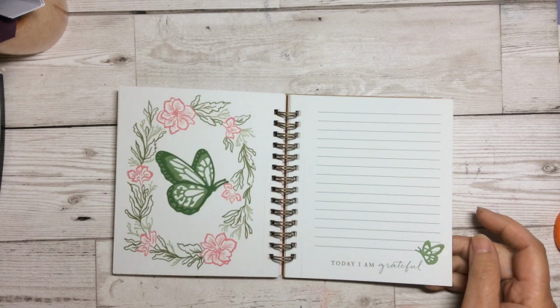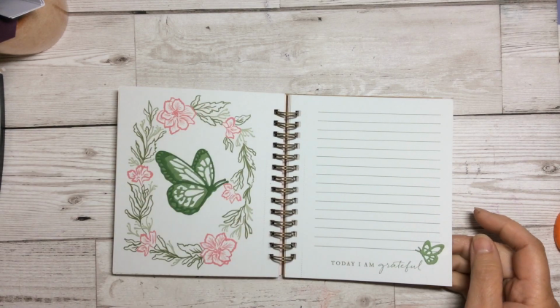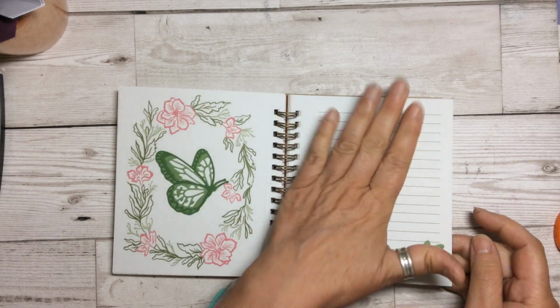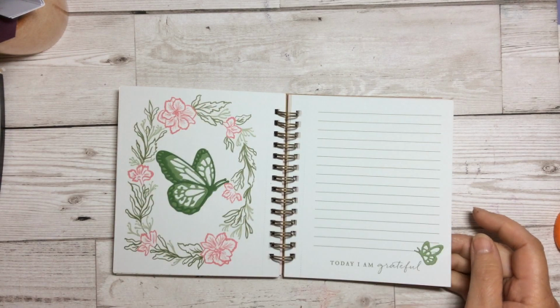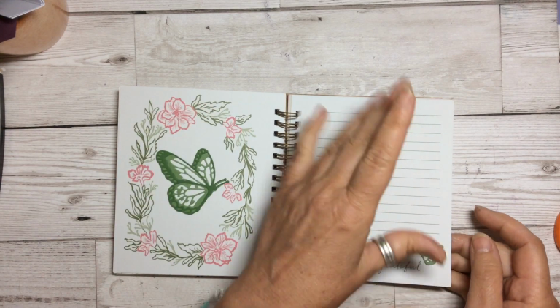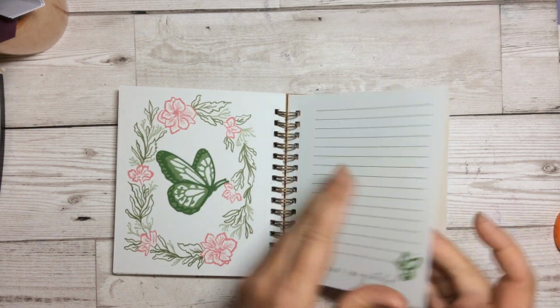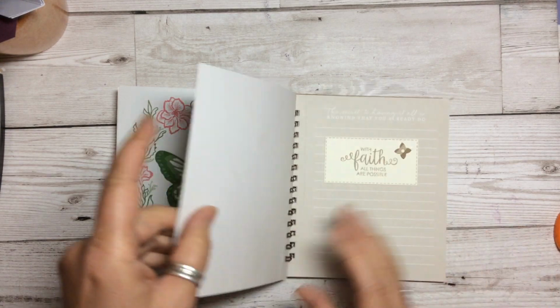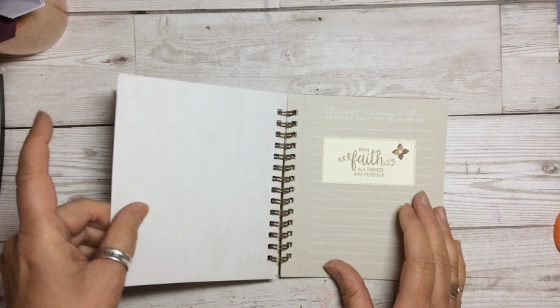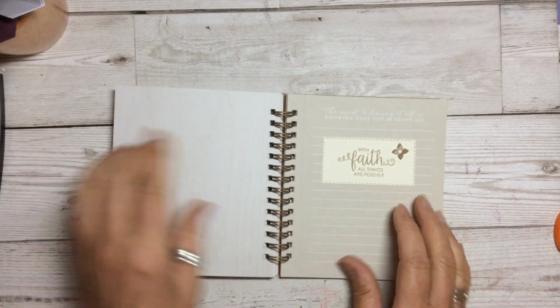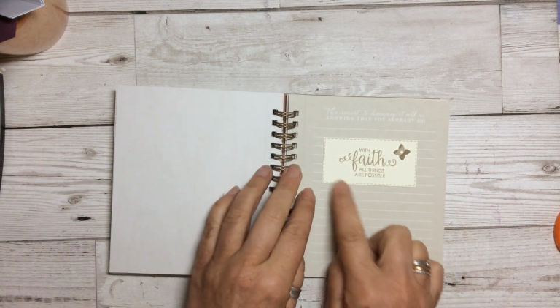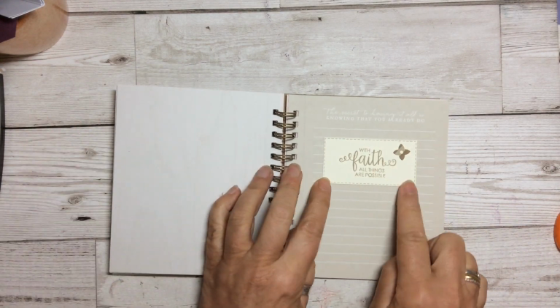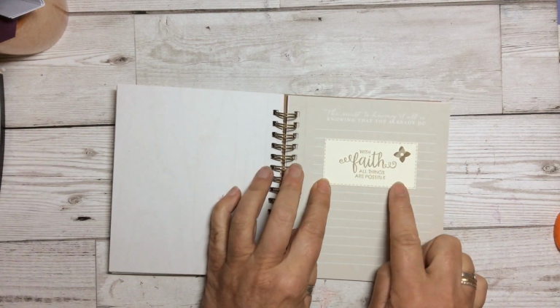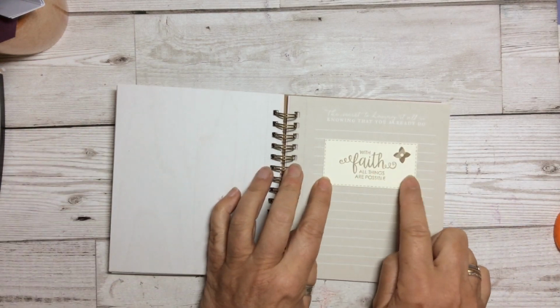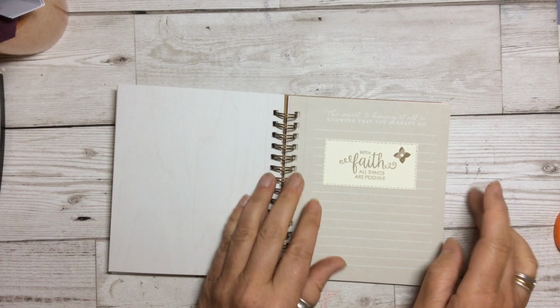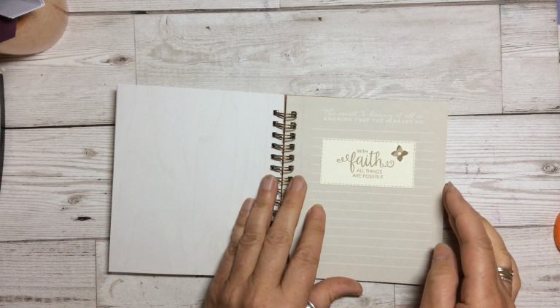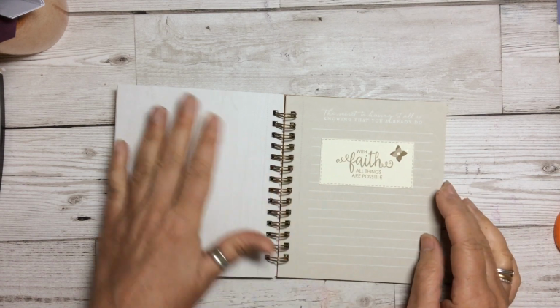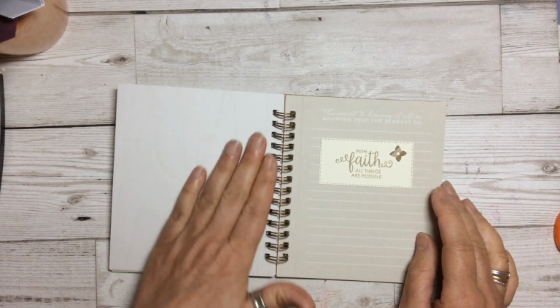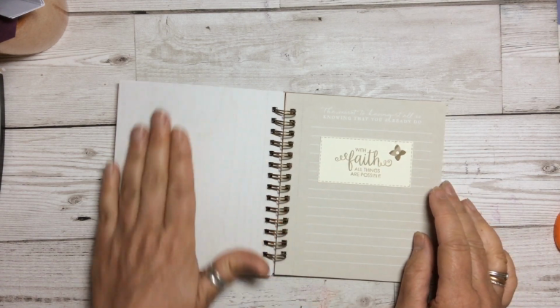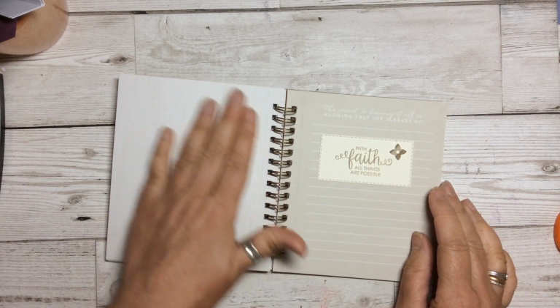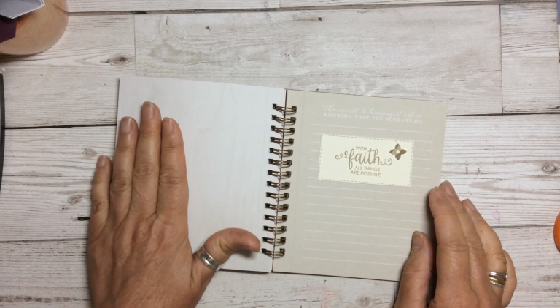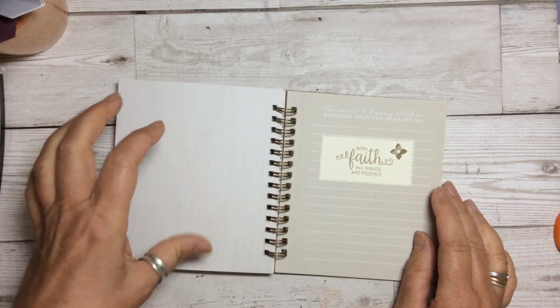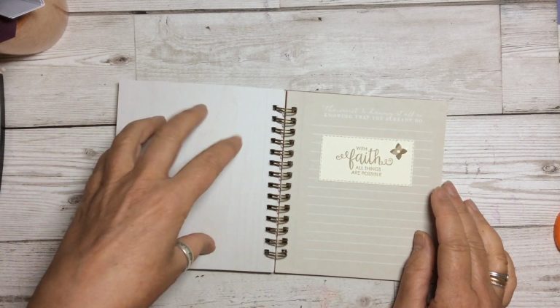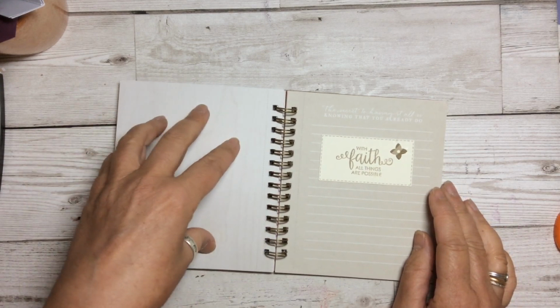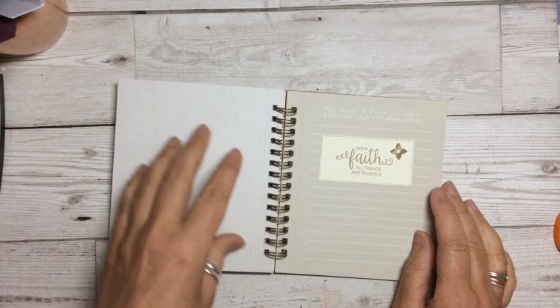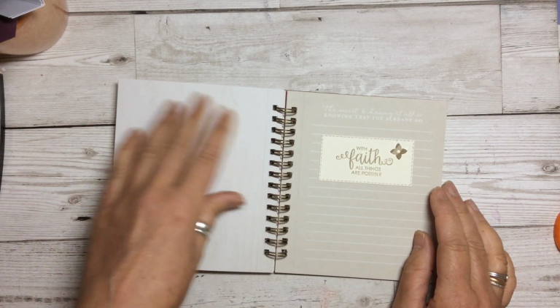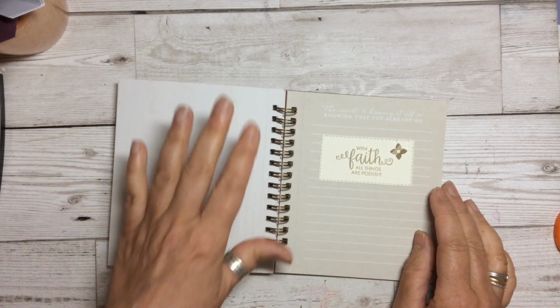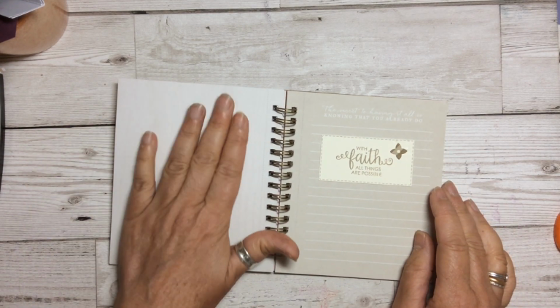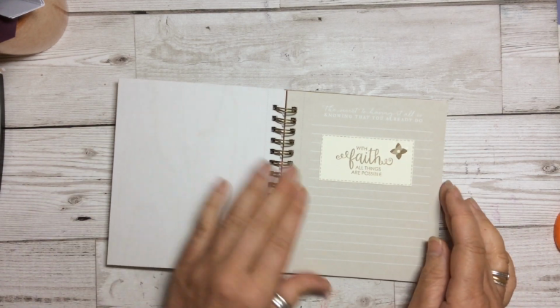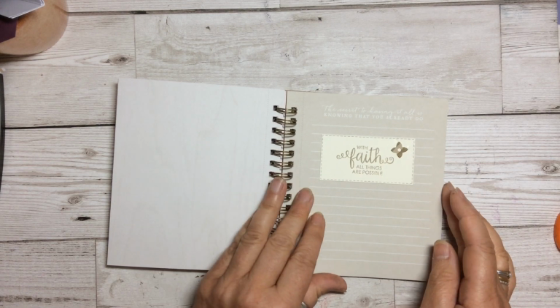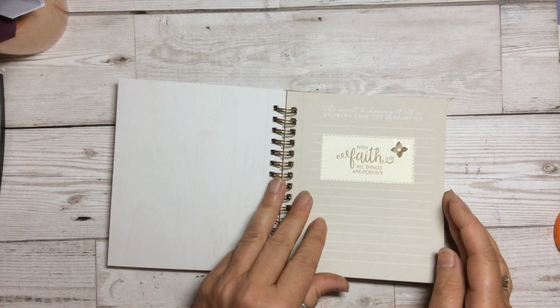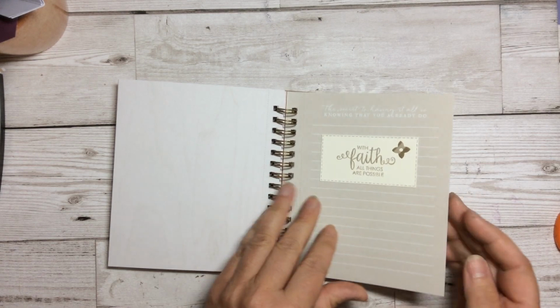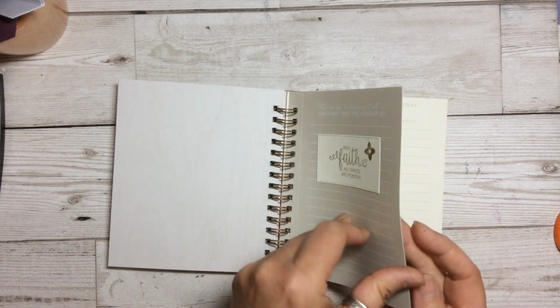Butterfly in the center on that completely blank page. 'With faith, all things are possible.' I've left this one blank because I thought I might put even a photograph of somebody special in there.